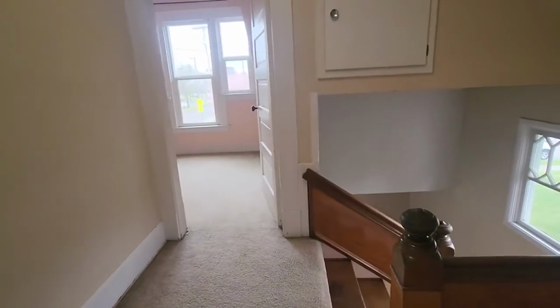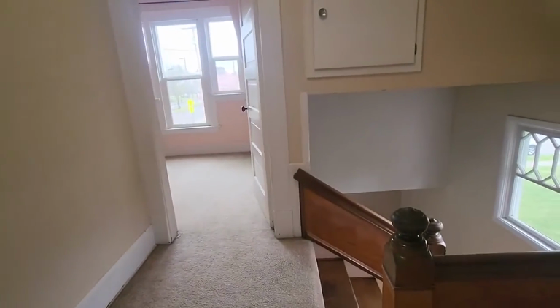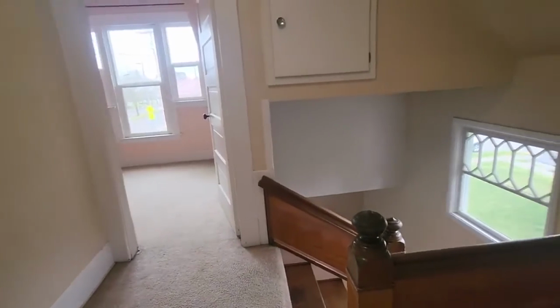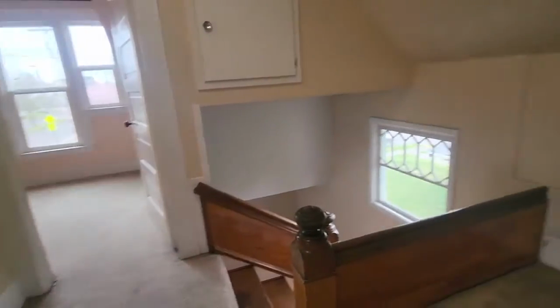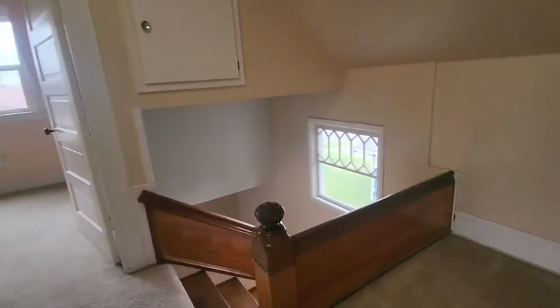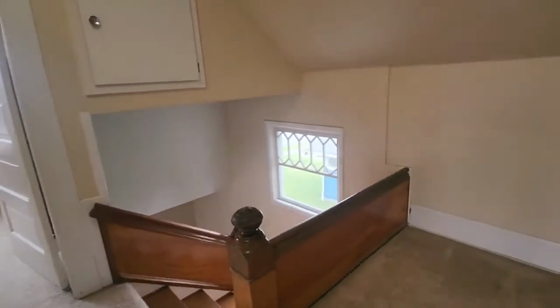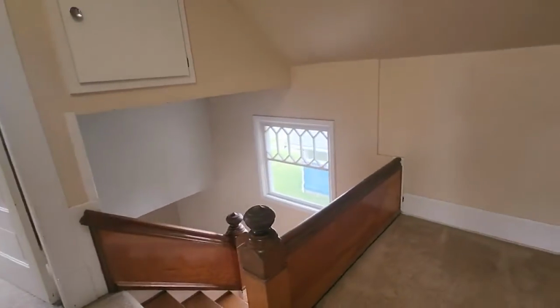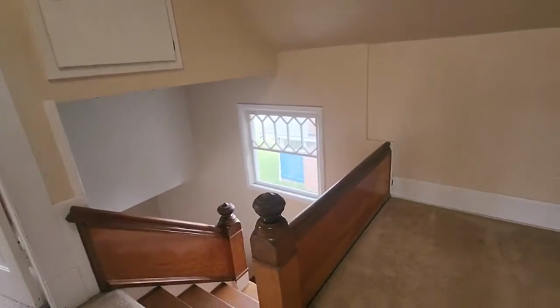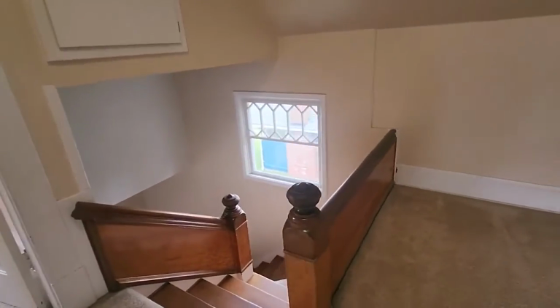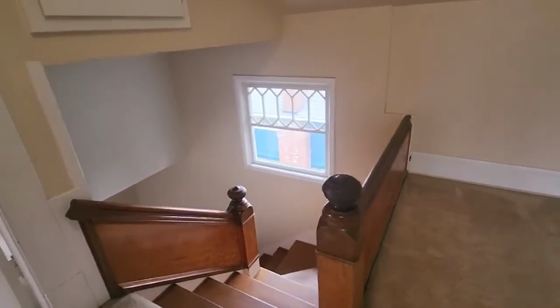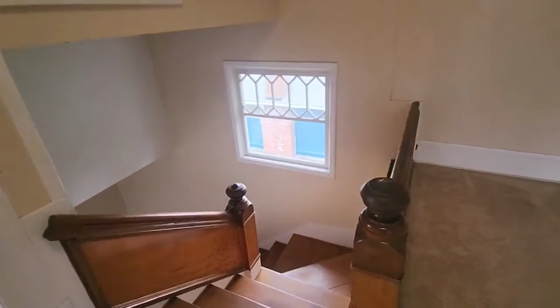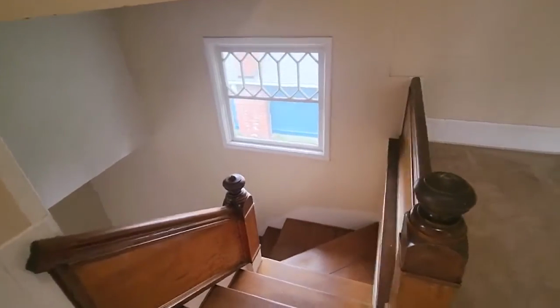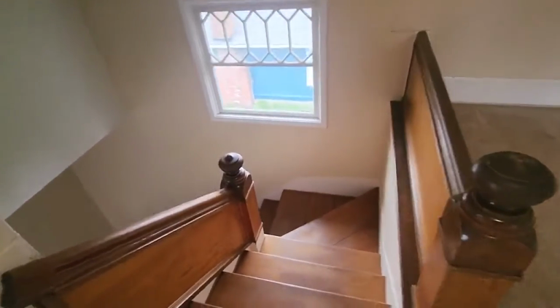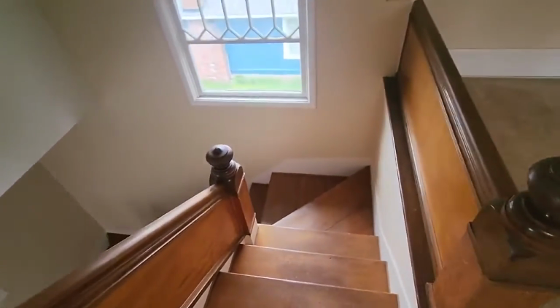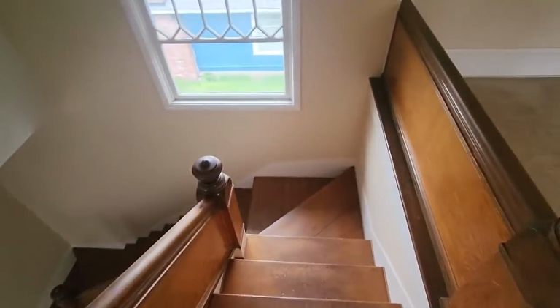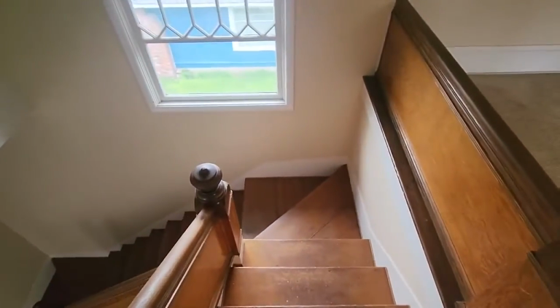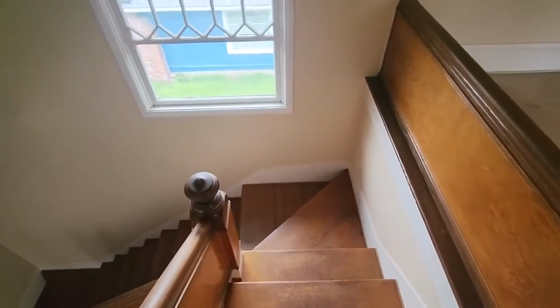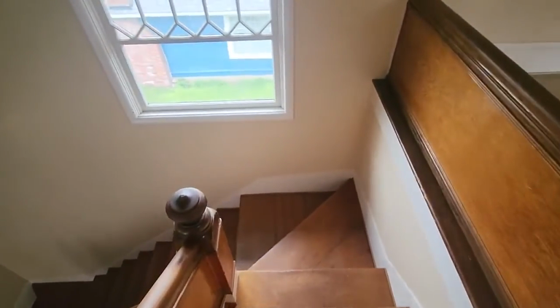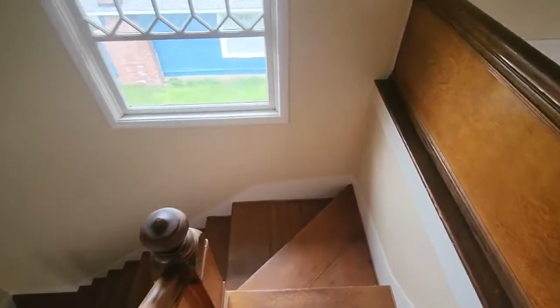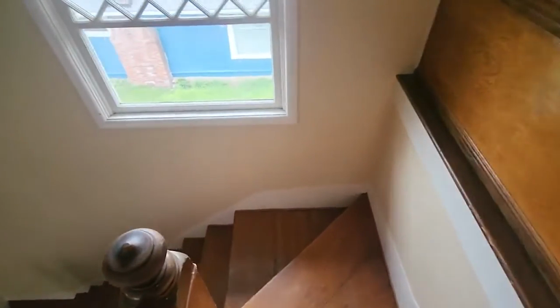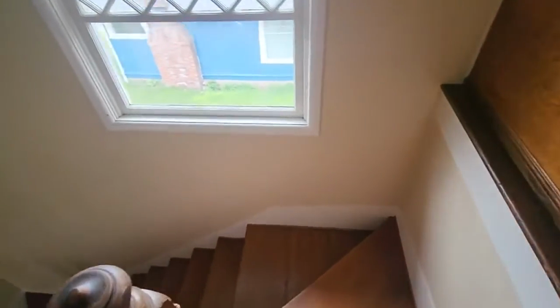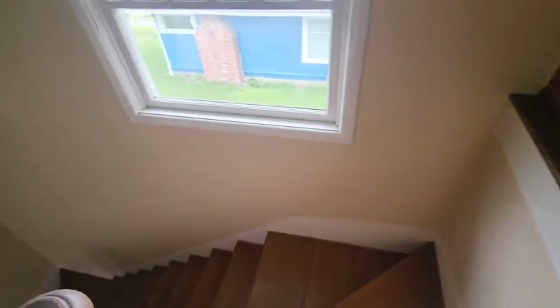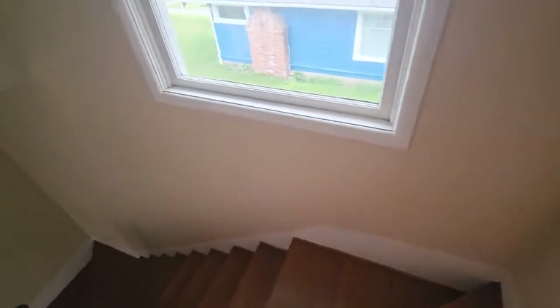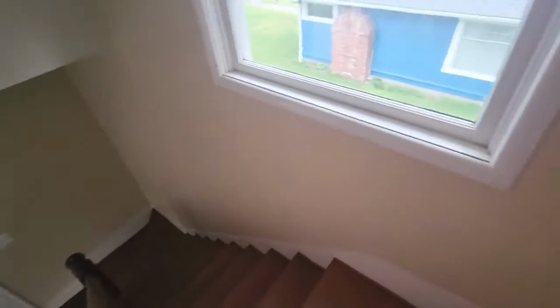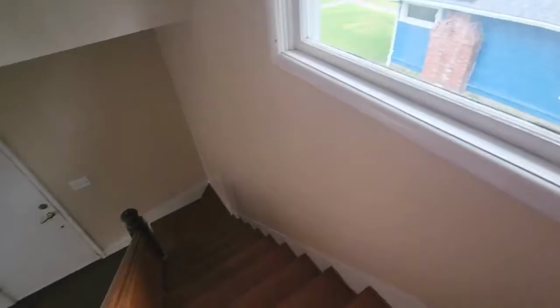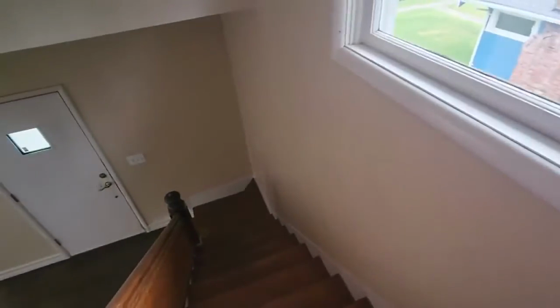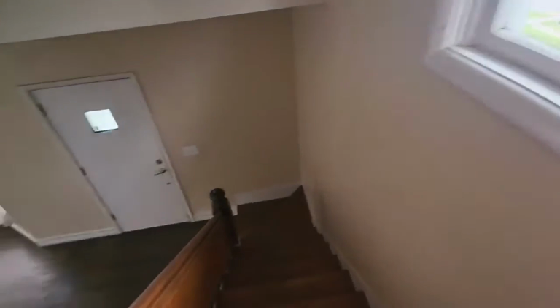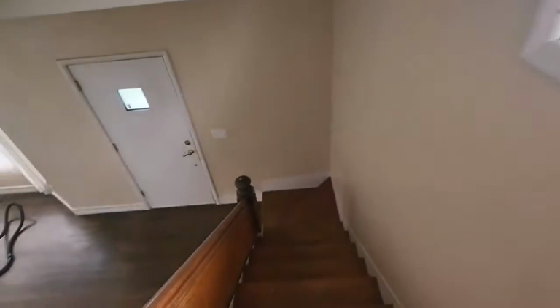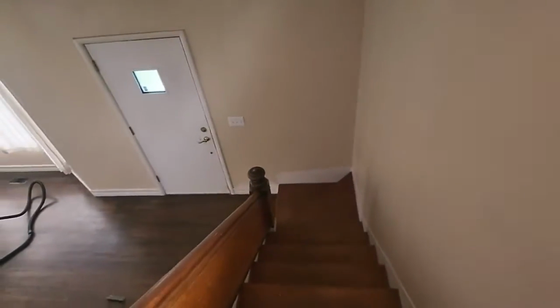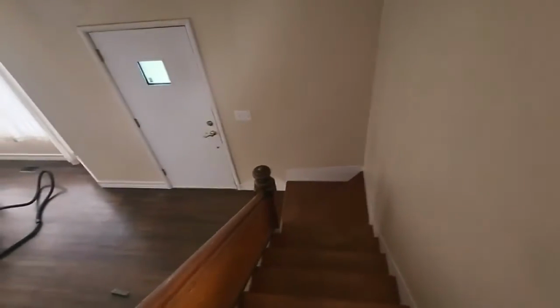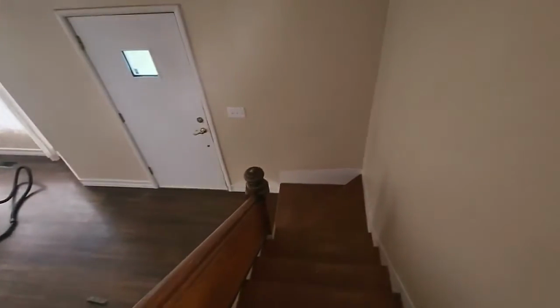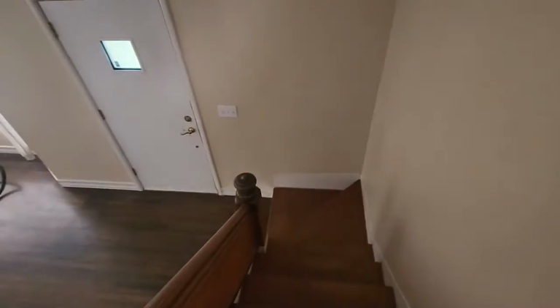Also, the banisters are not really up to code — they're 22 inches and they need to be 30 inches. That's kind of a hazard for the dog we have, because he could very easily jump over that.